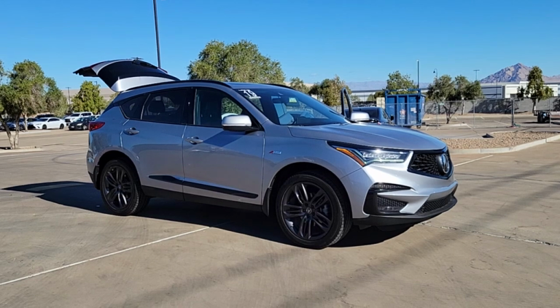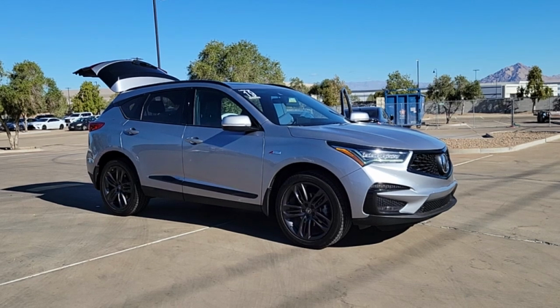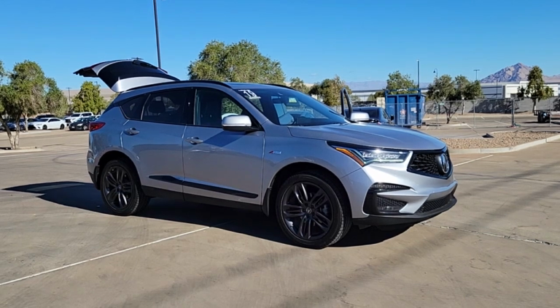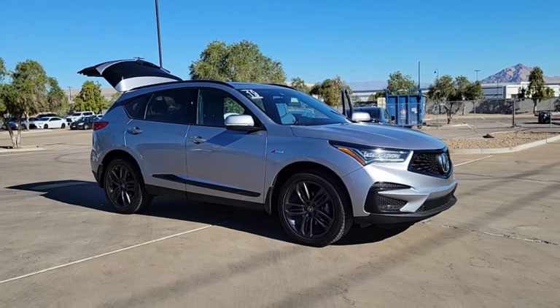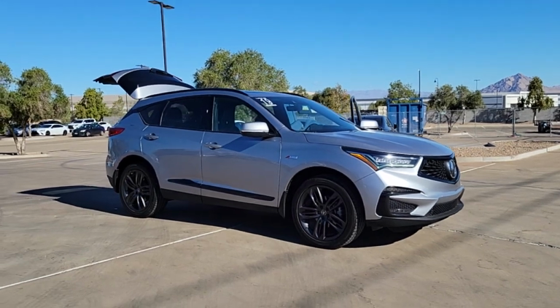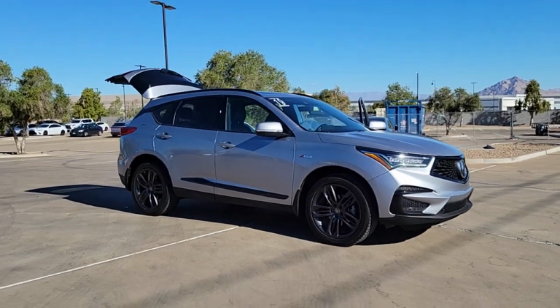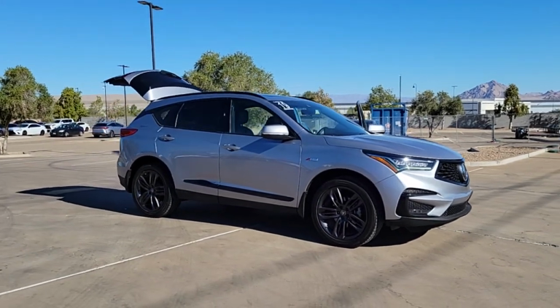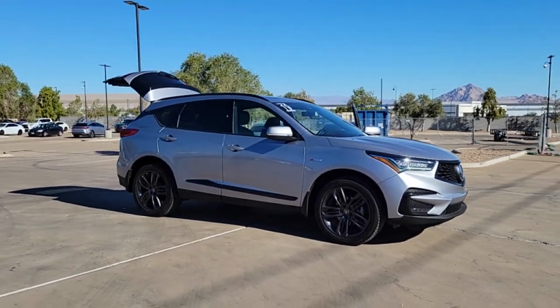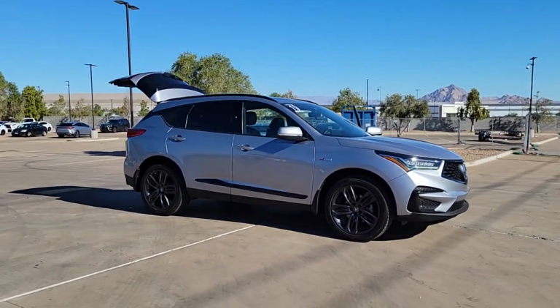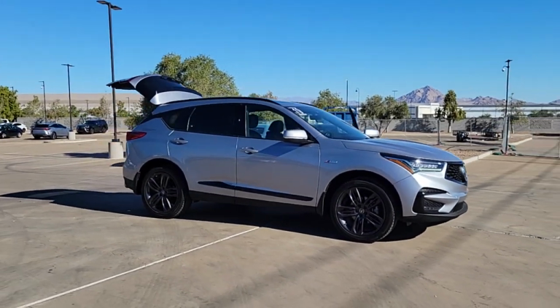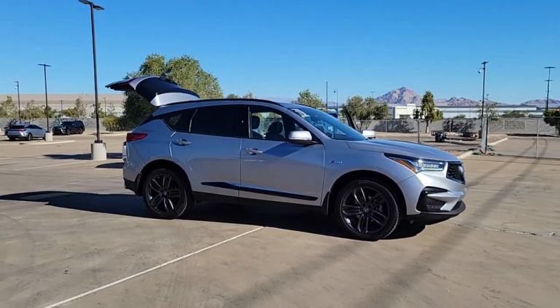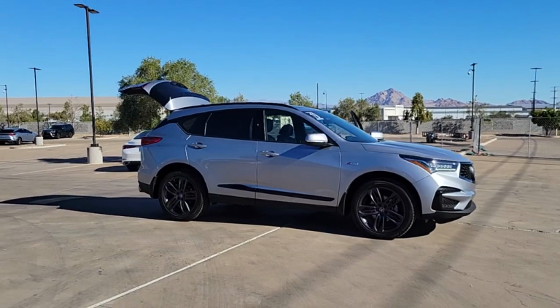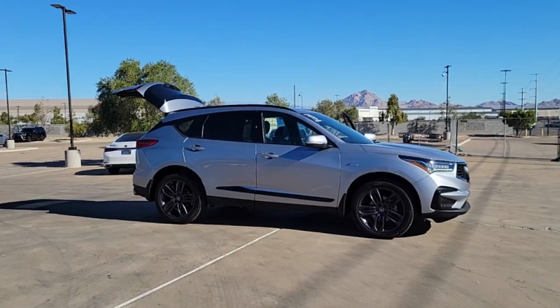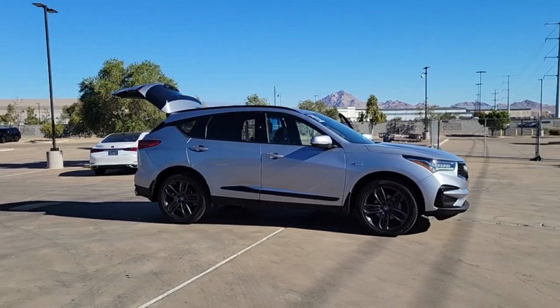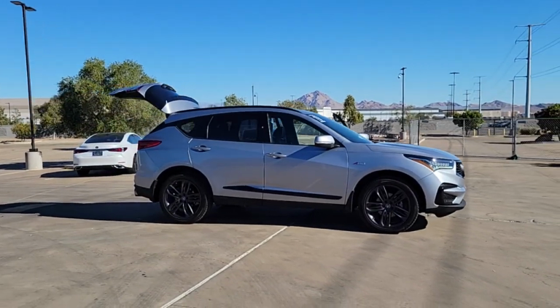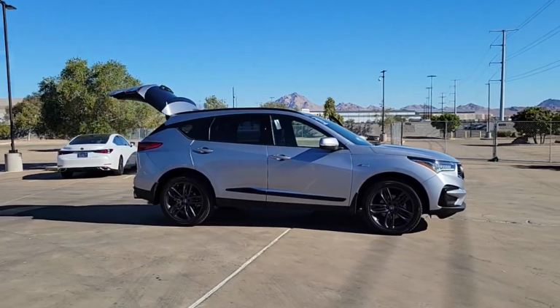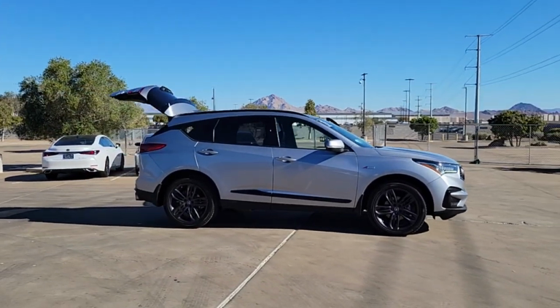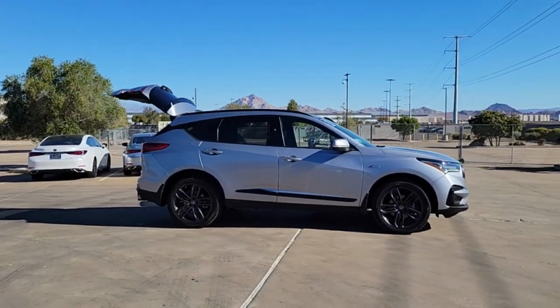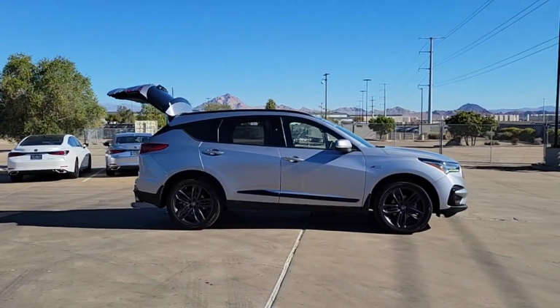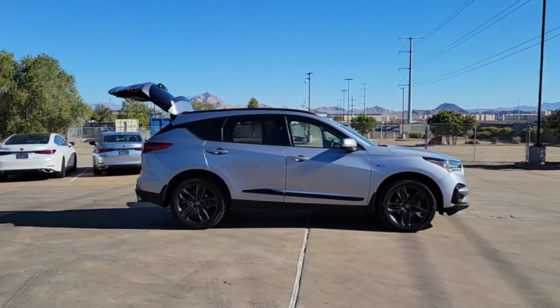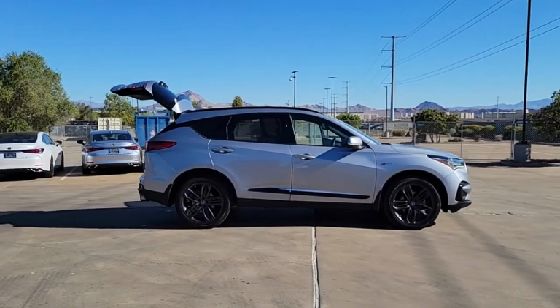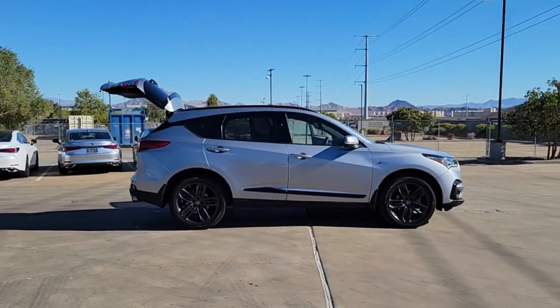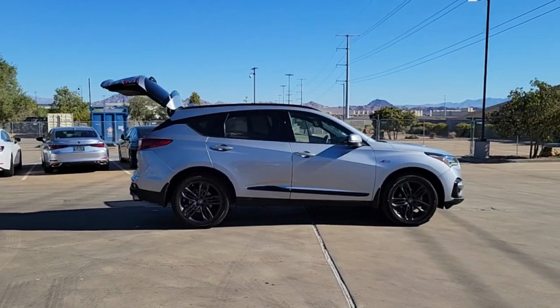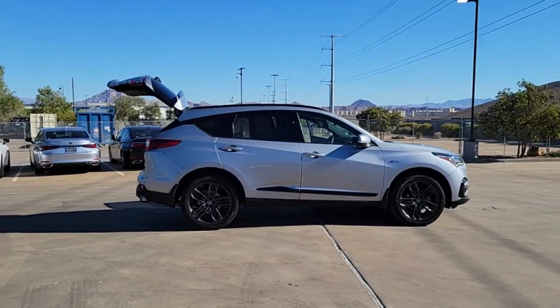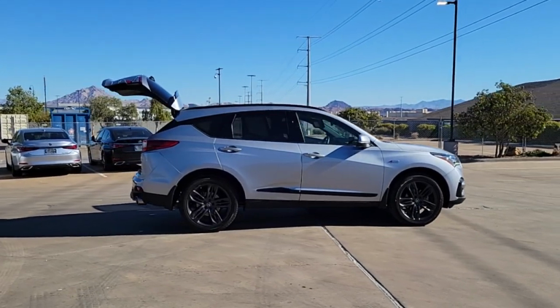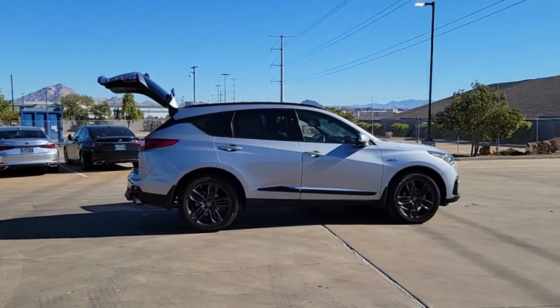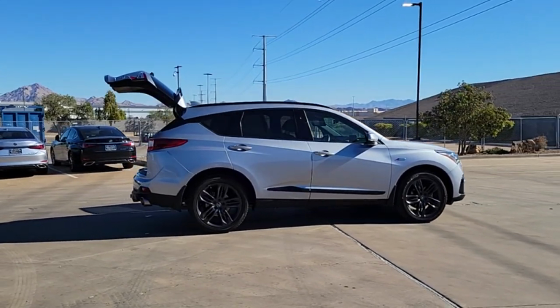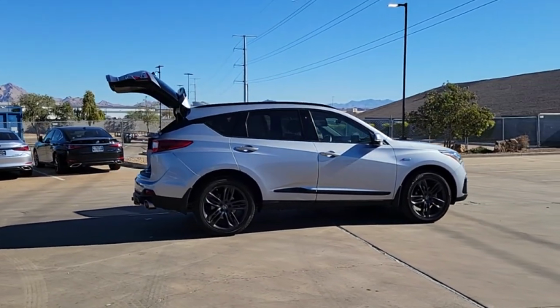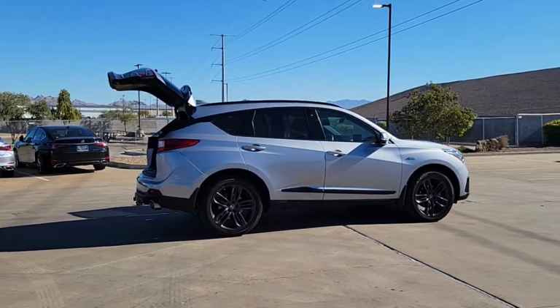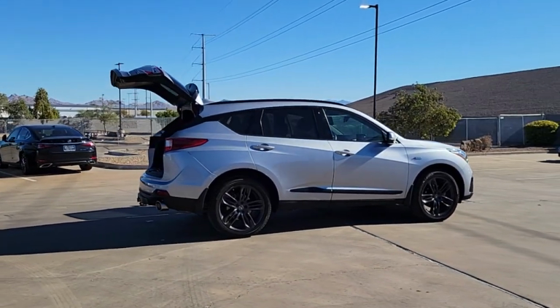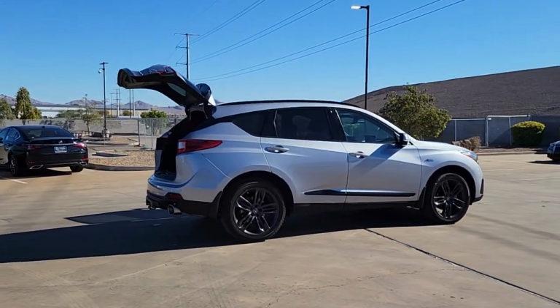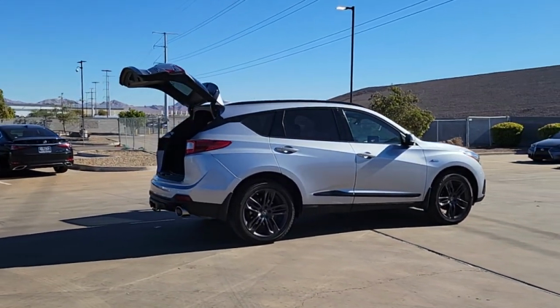You'll have love at first sight with the 2019 Acura RDX. With less than 100,000 miles on the odometer, this vehicle stands out from the rest. Torn between luxury and high performance? Get both in the RDX.